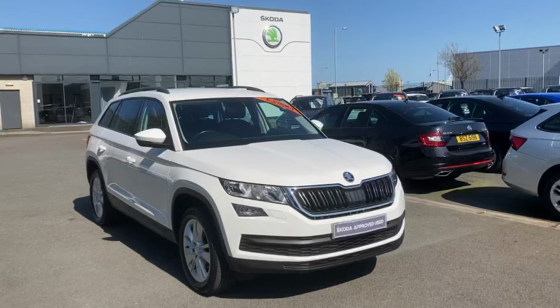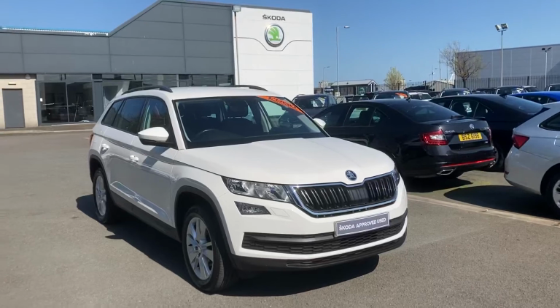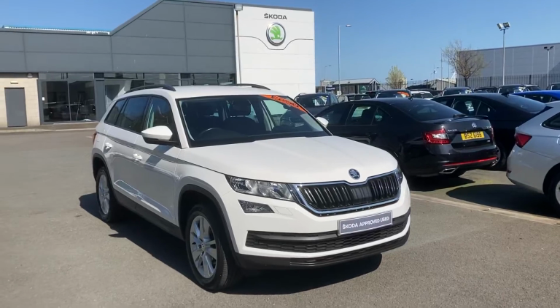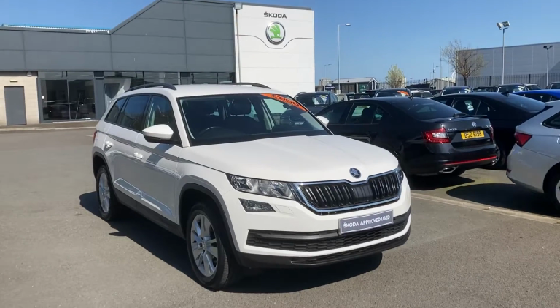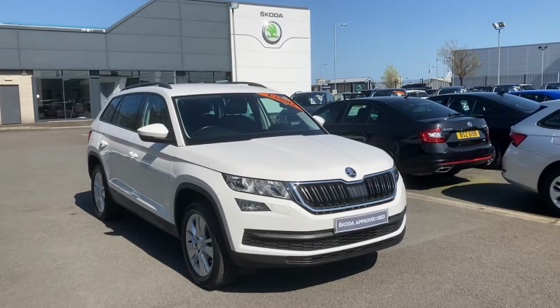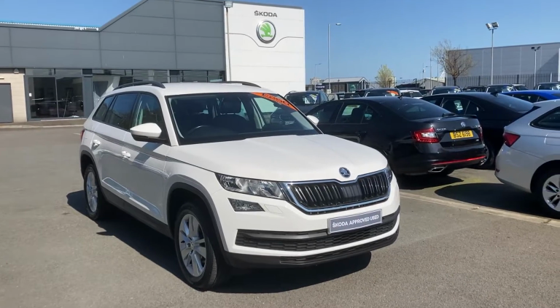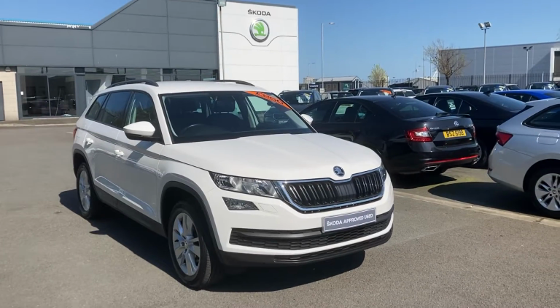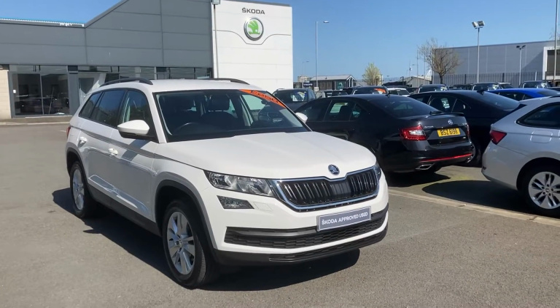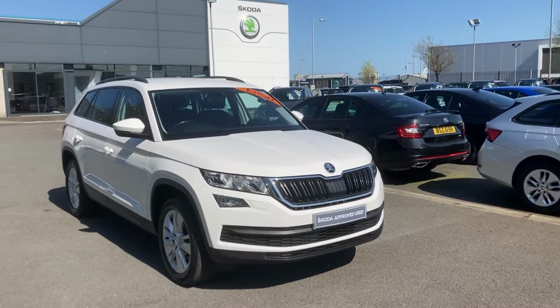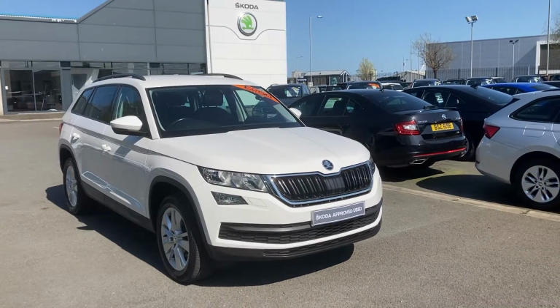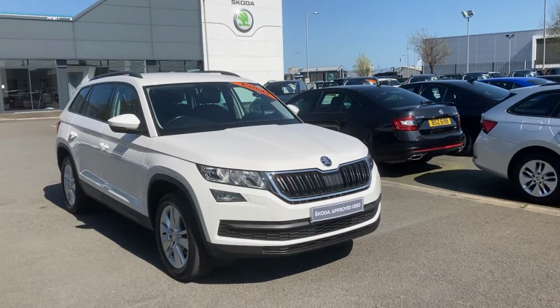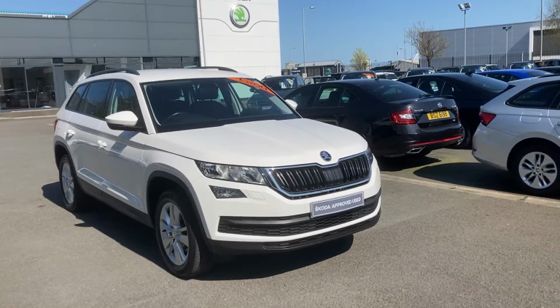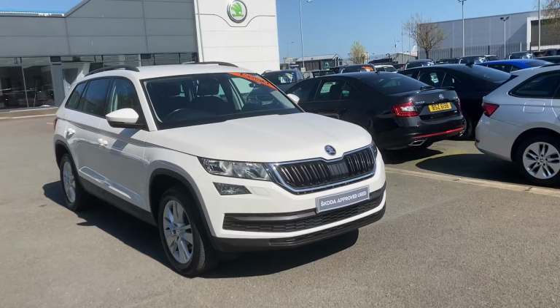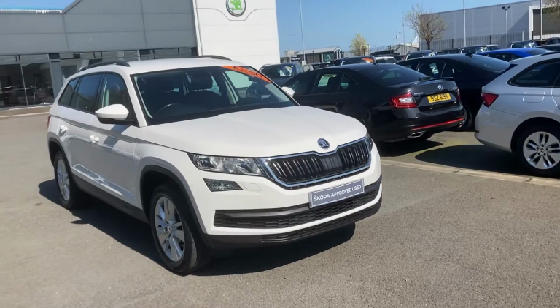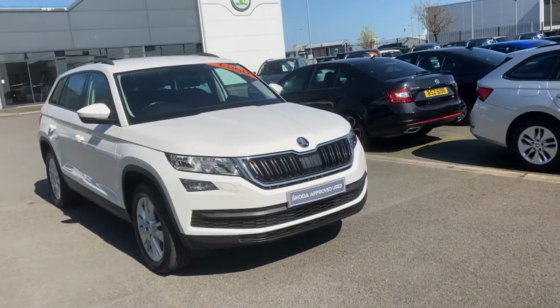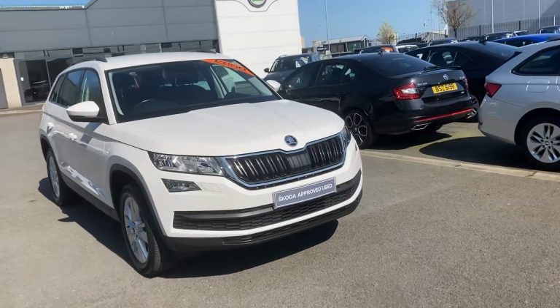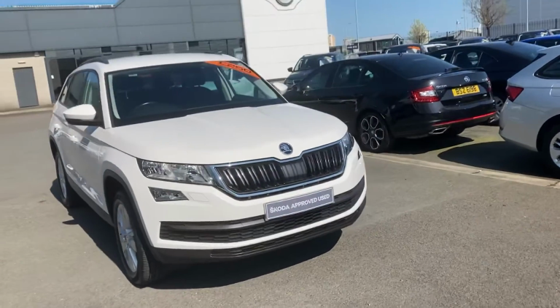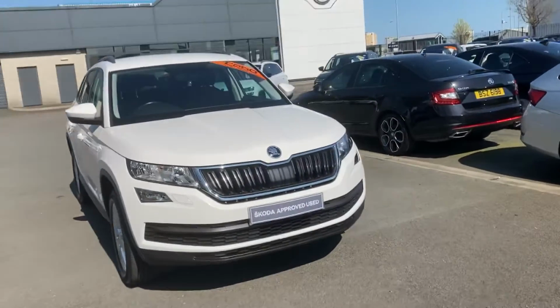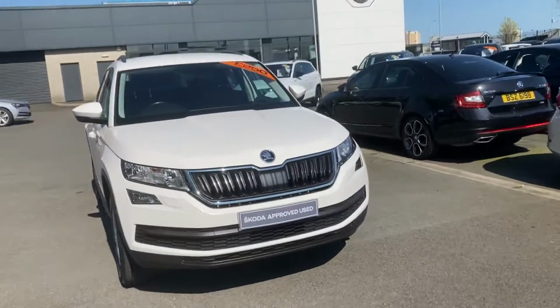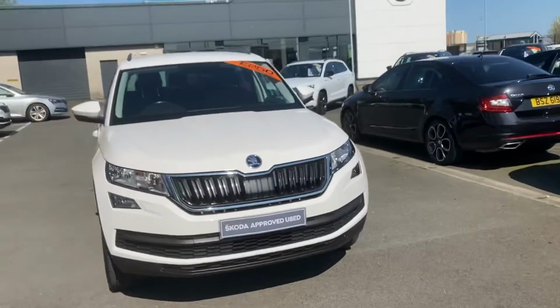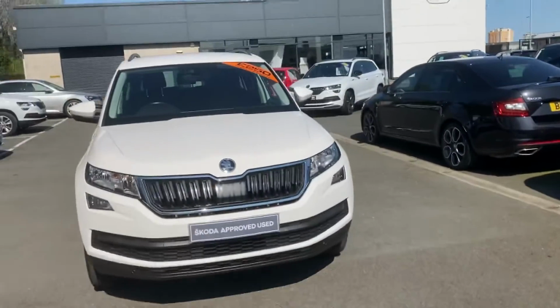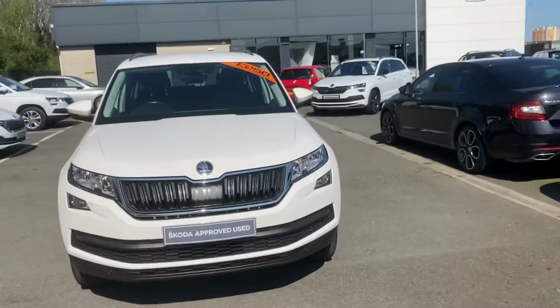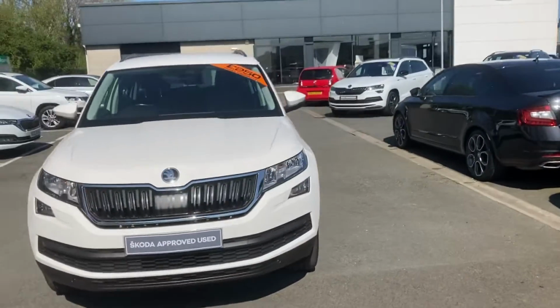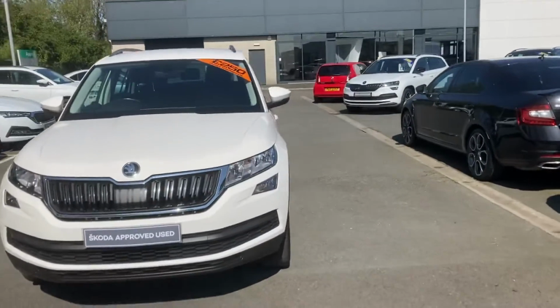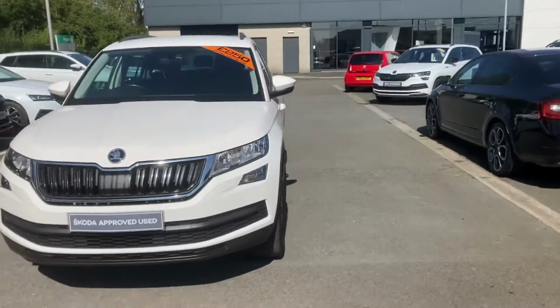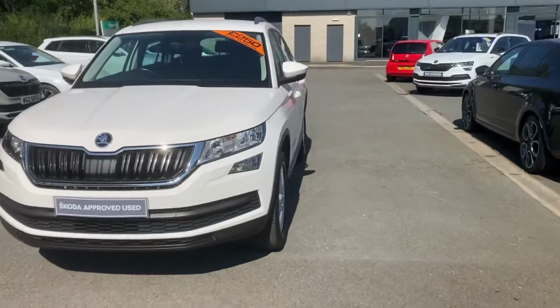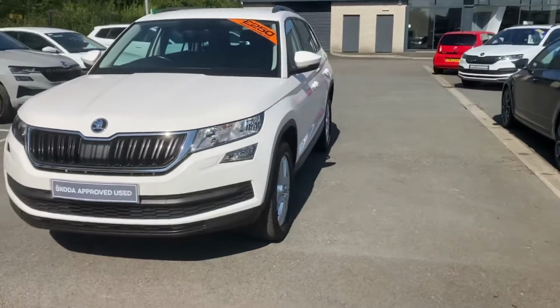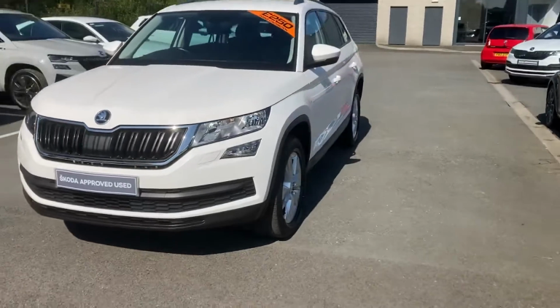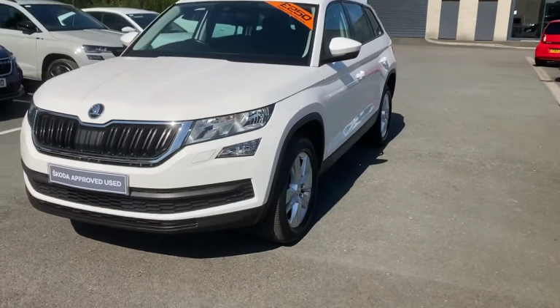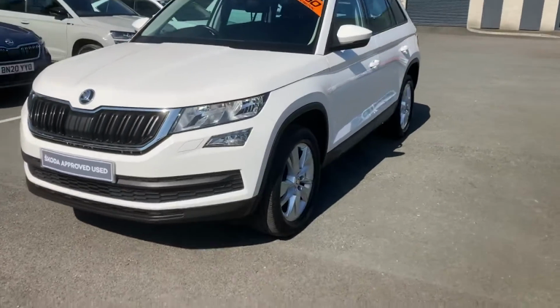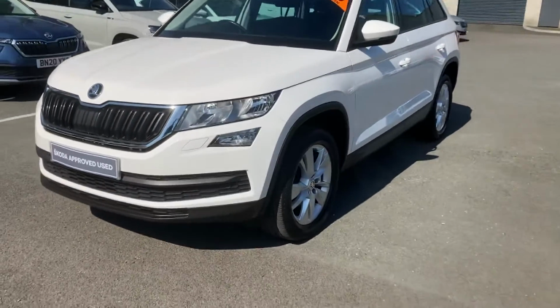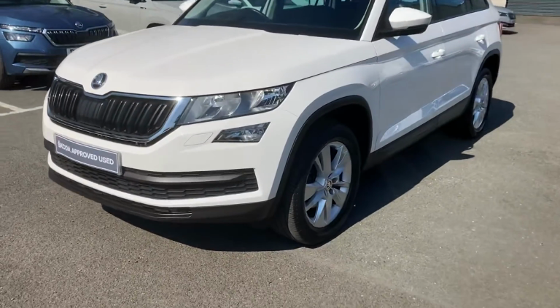Customers, good afternoon. Welcome to our forecourt at Mervyn Stewart Skoda in Belfast. This beautiful sunny afternoon, here to show you a new Skoda Kodiak just arrived with us. This is a 2019 Skoda Kodiak SE Technology.